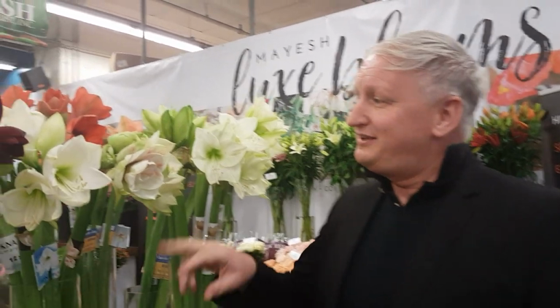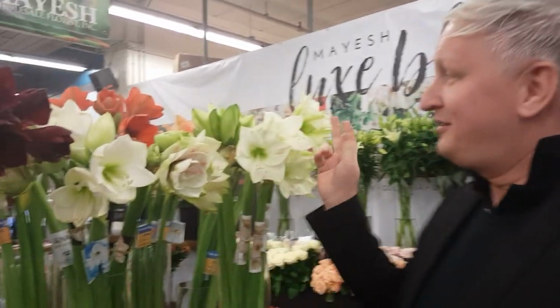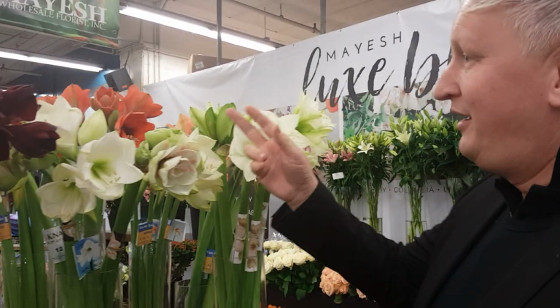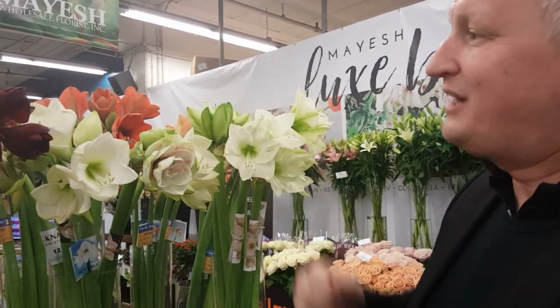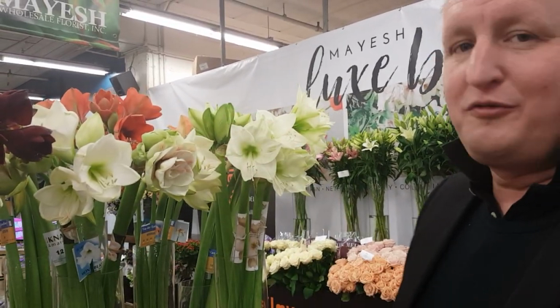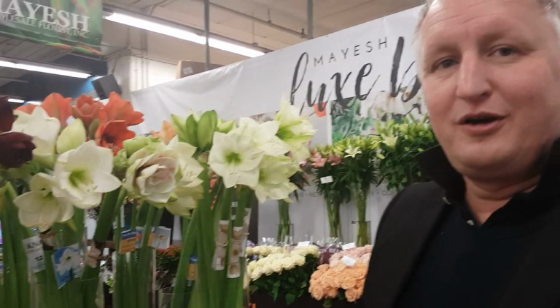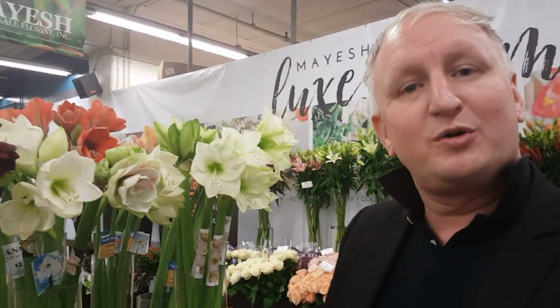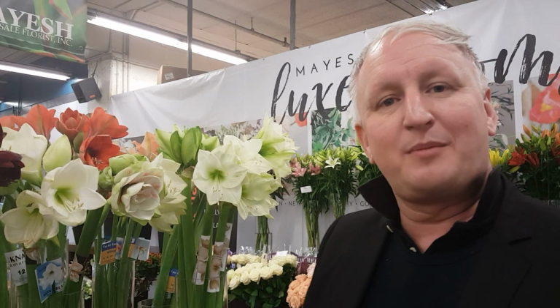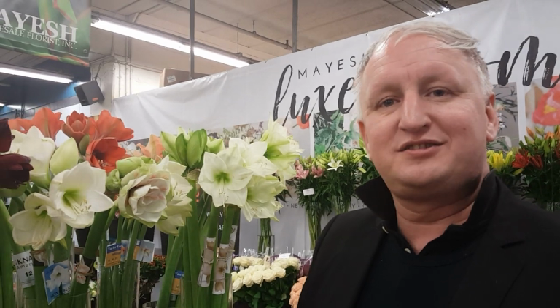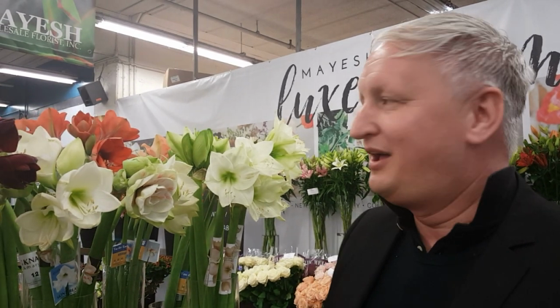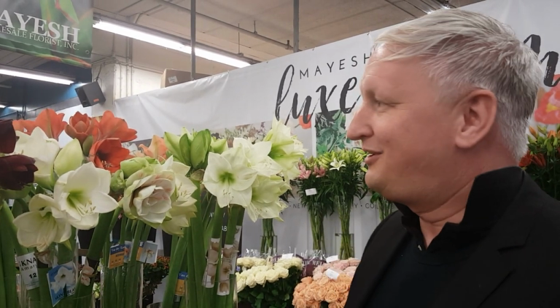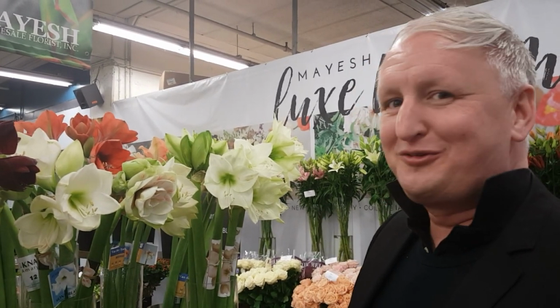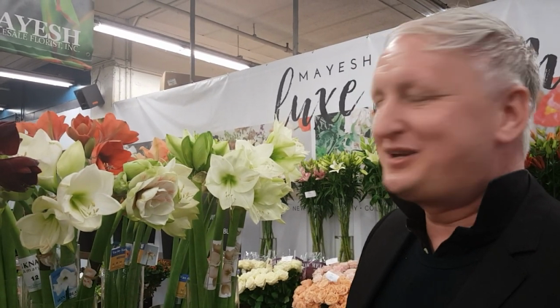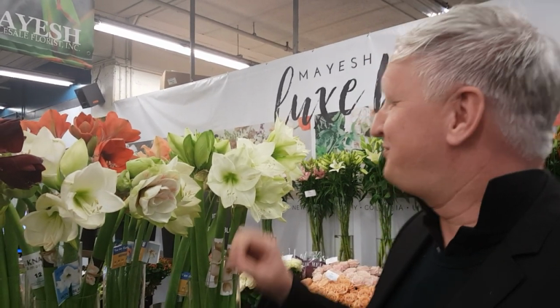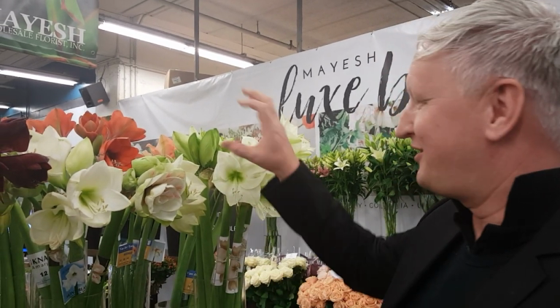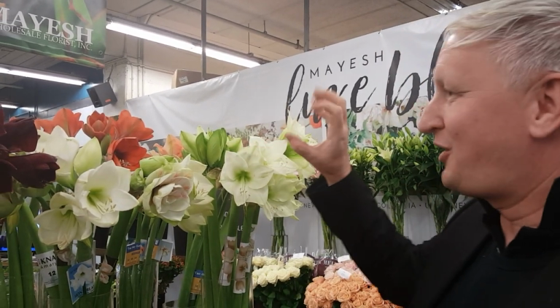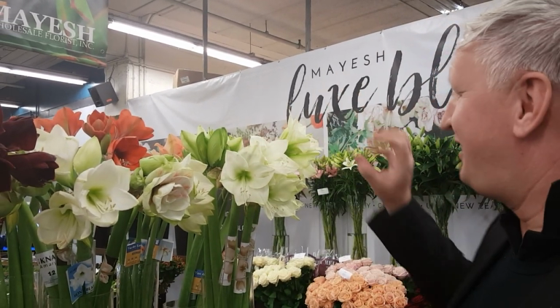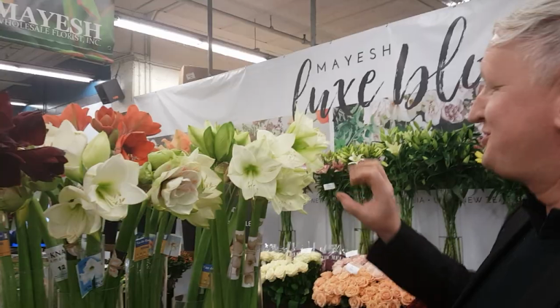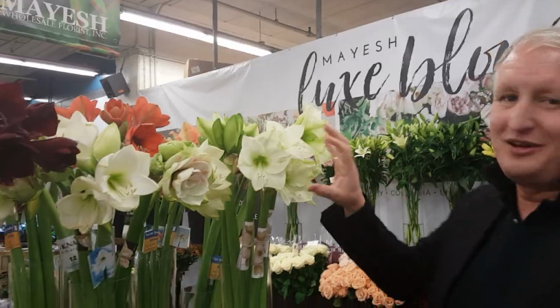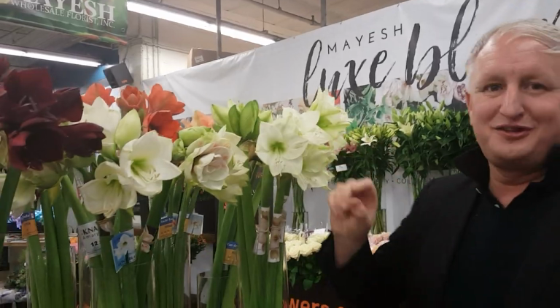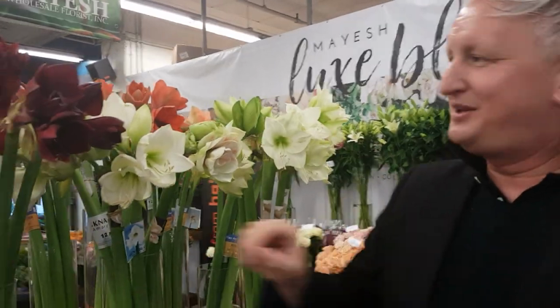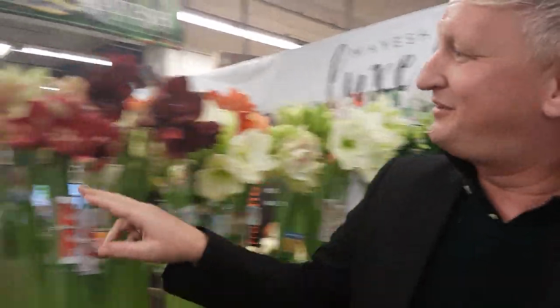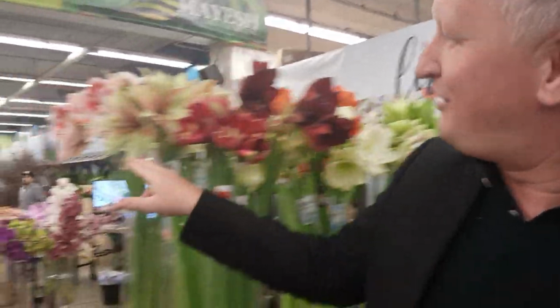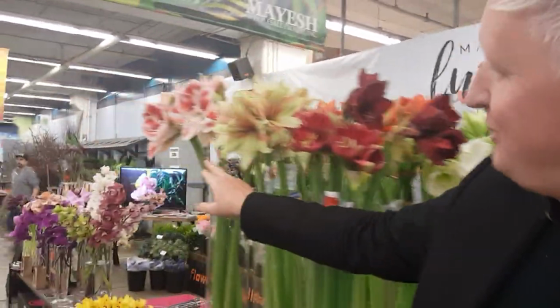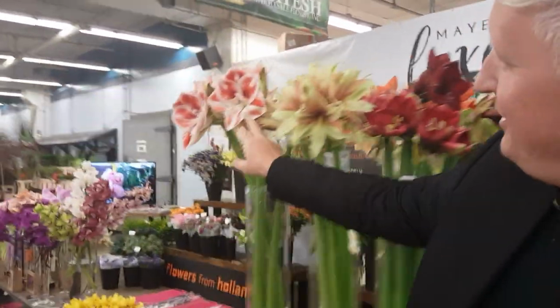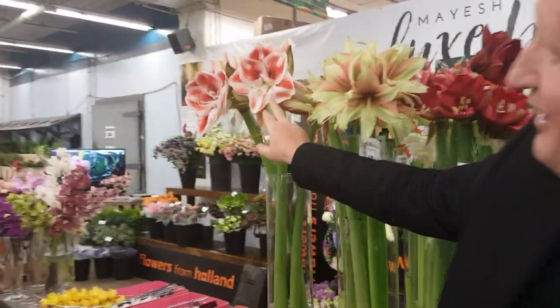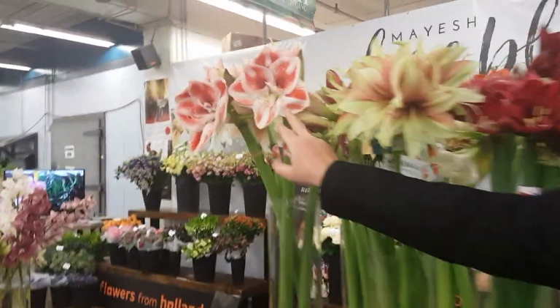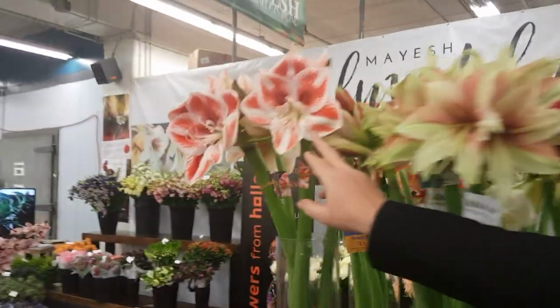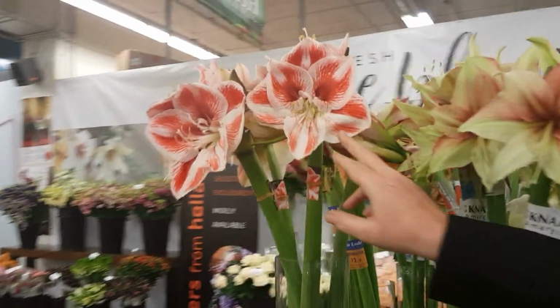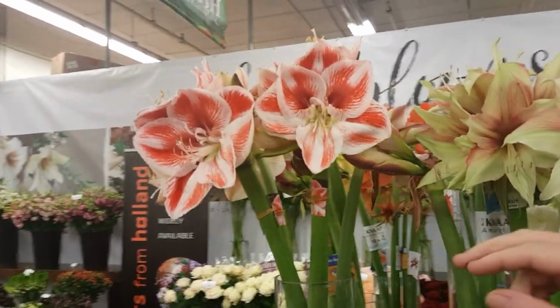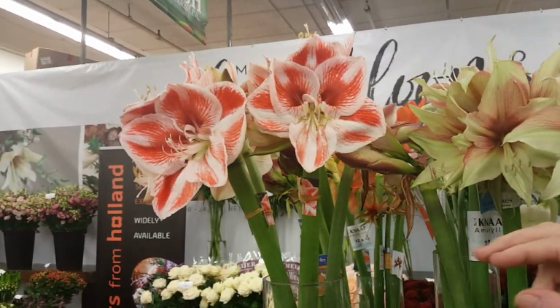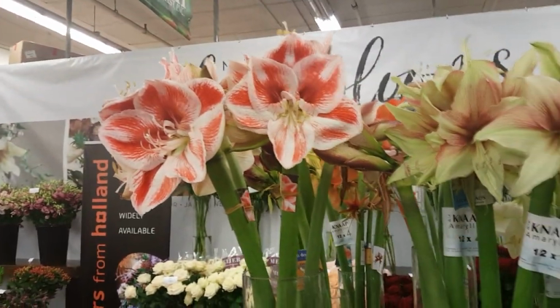This is a collective of growers of Amaryllis, and we get a lot of nice reactions because they're going to open now, so people kind of love the big, big flowers. Look at this one. Beautiful.